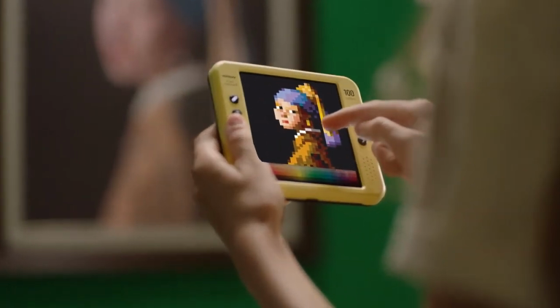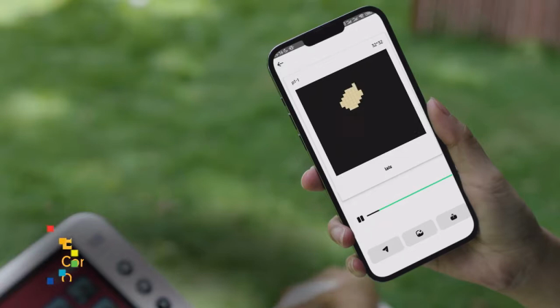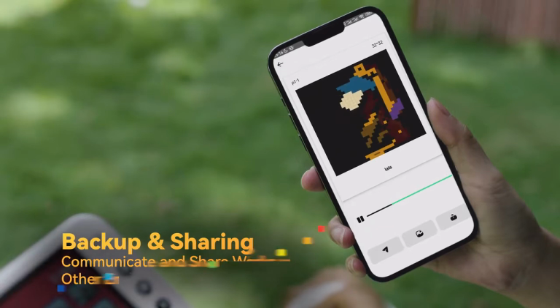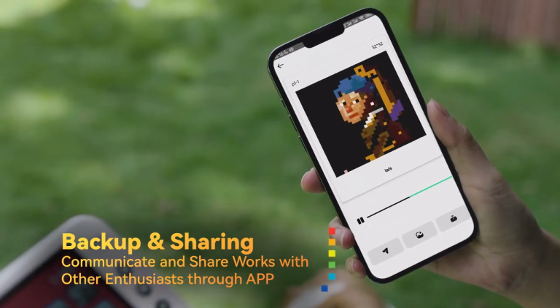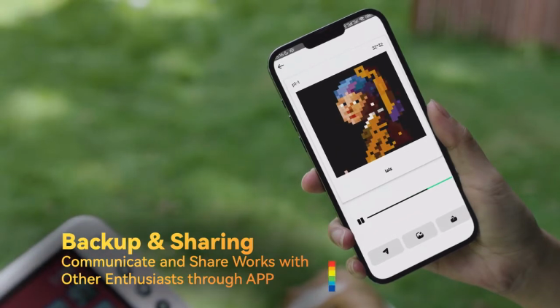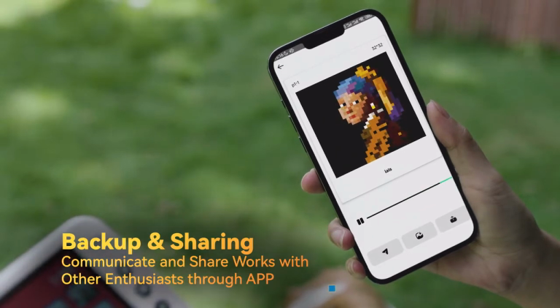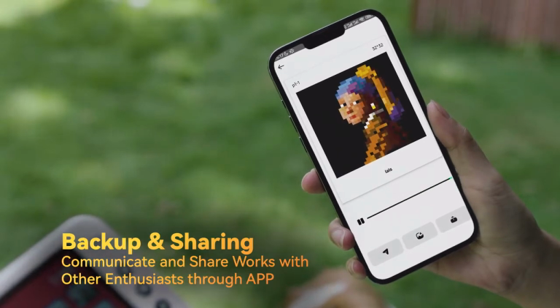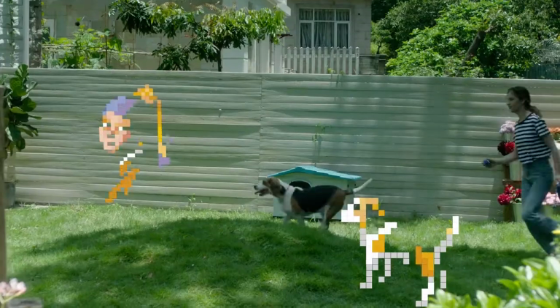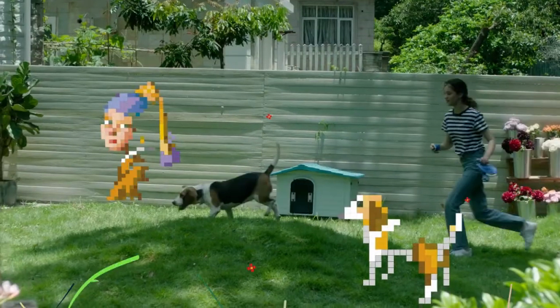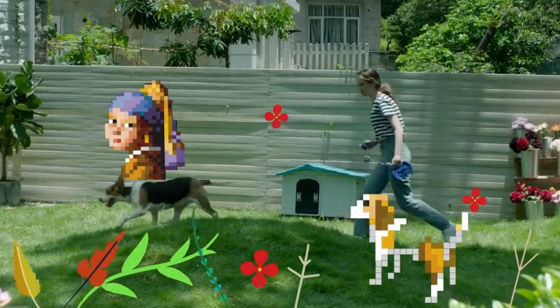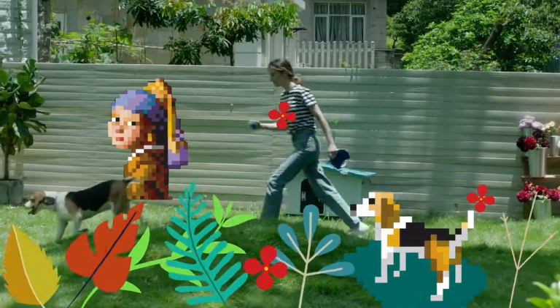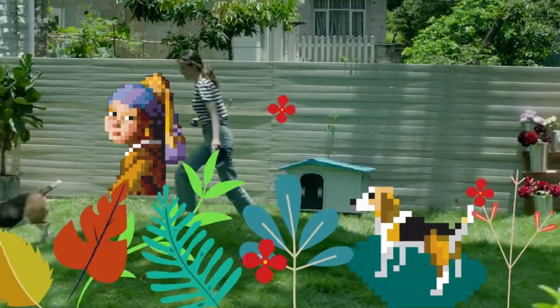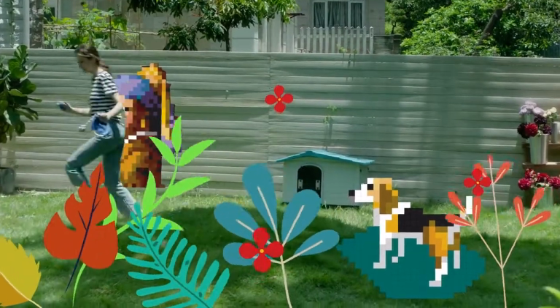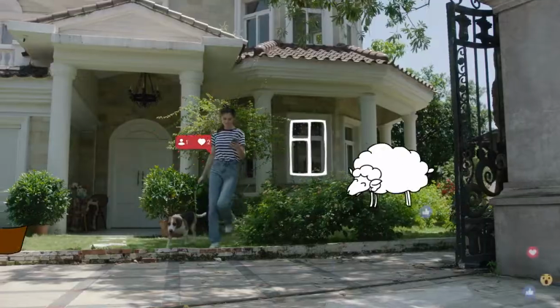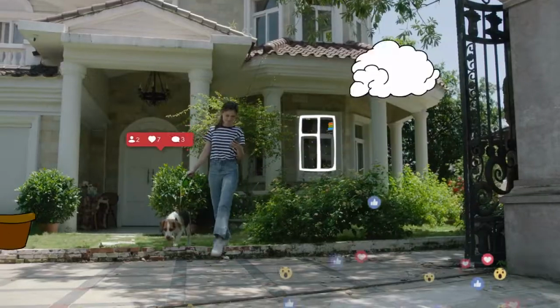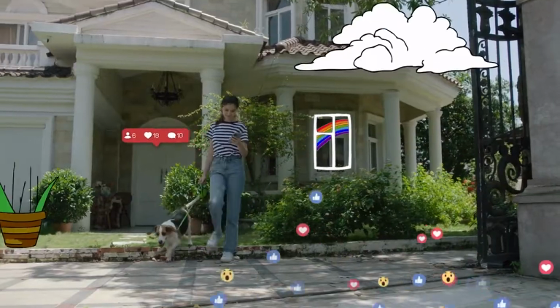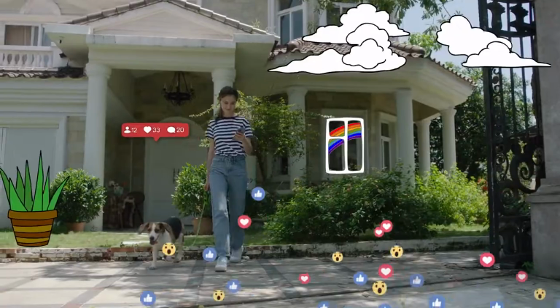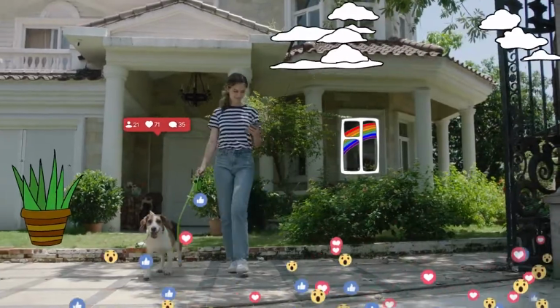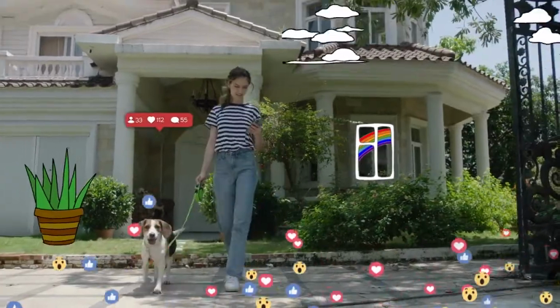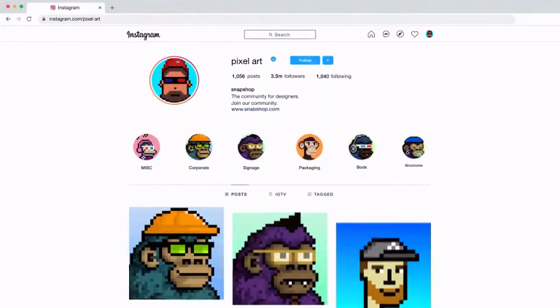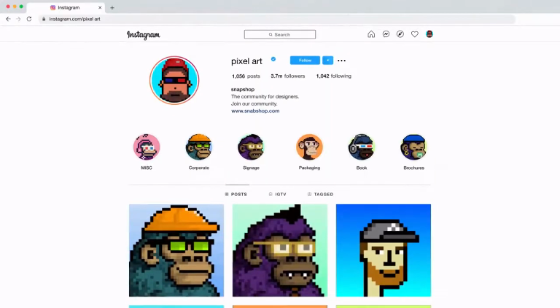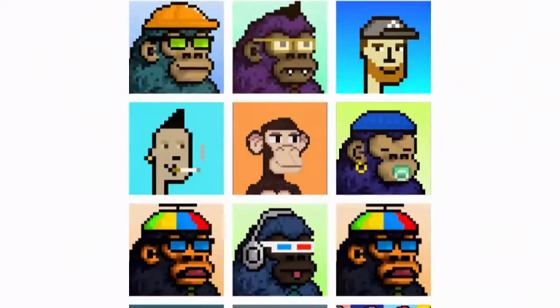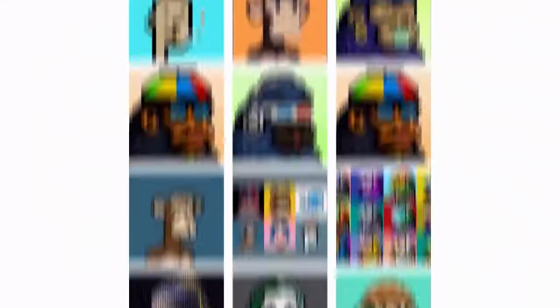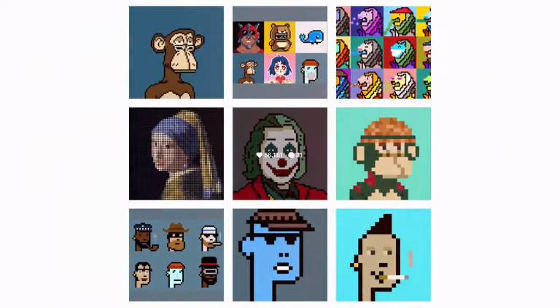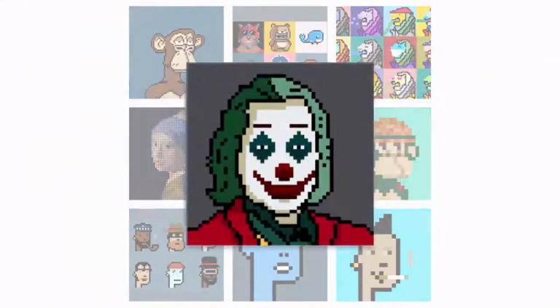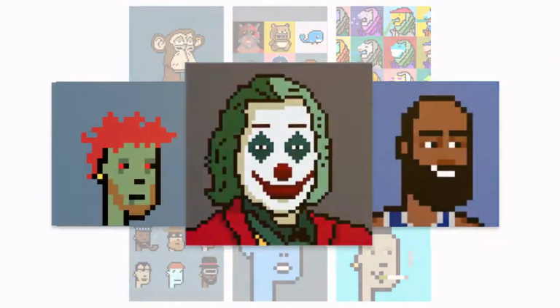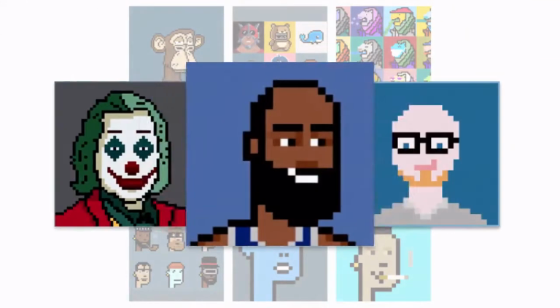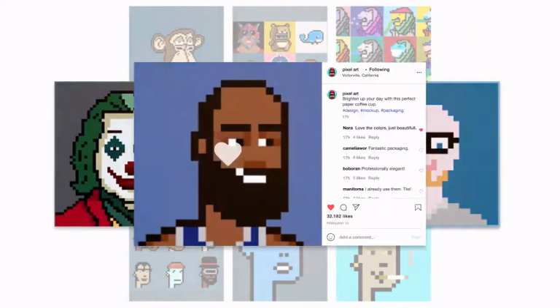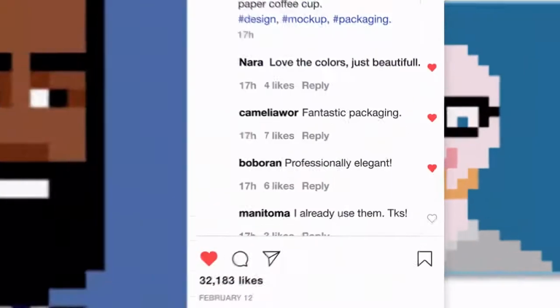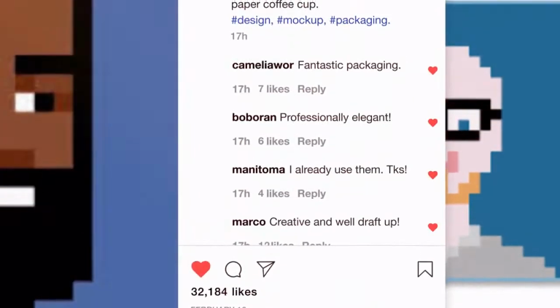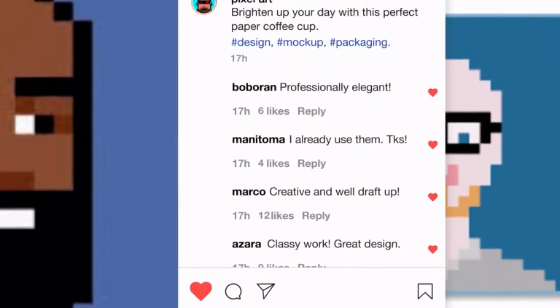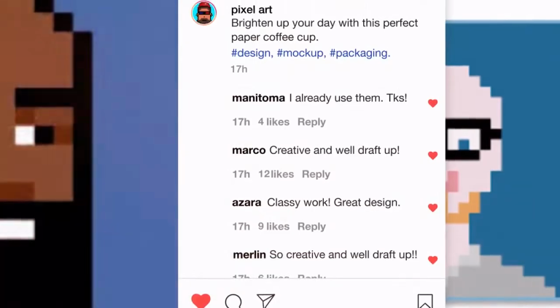You can save up to 3,000 drawing steps. Relive the process in the artboard and share within the exclusive app. You can also share your pixel art creations and drawing process online with everyone.